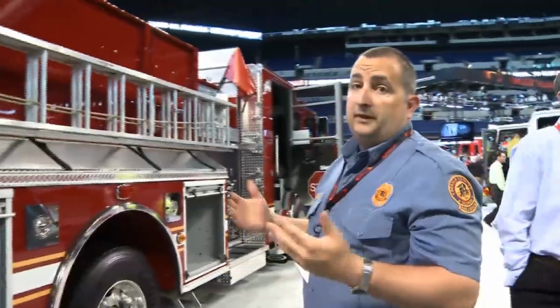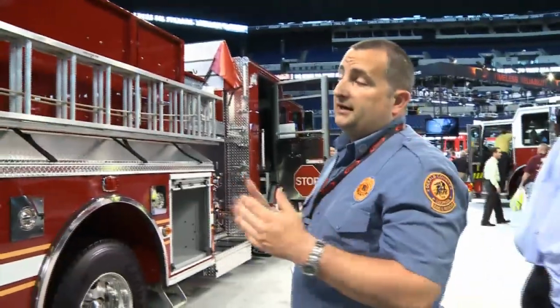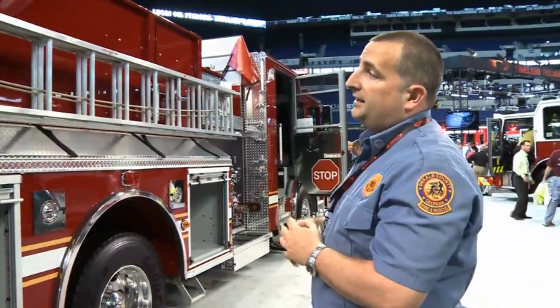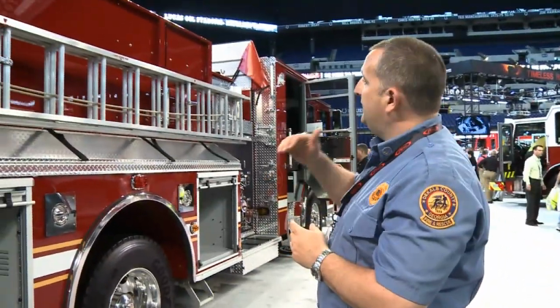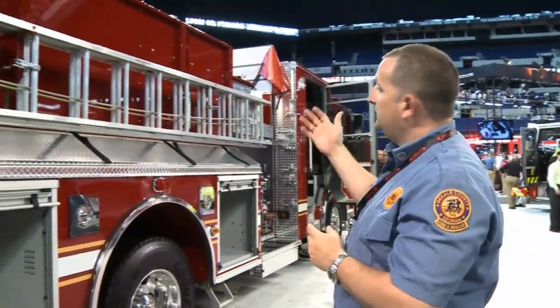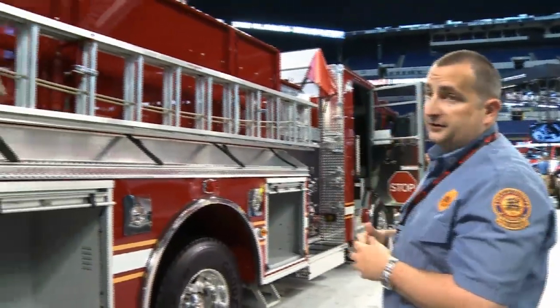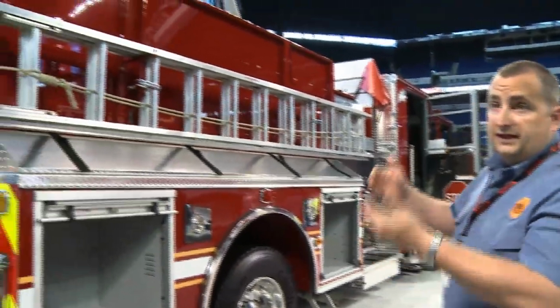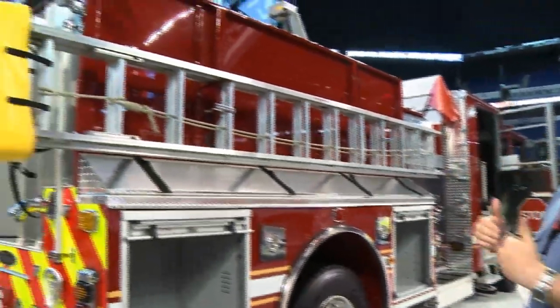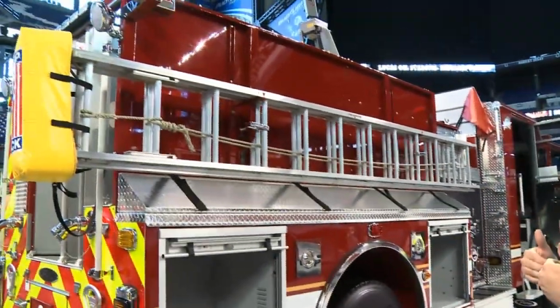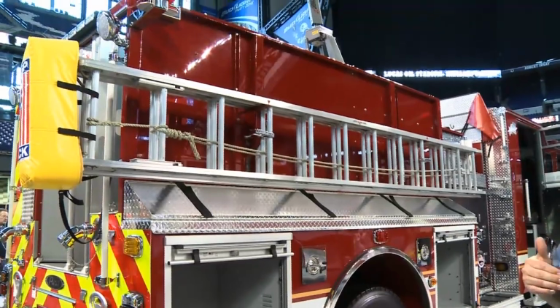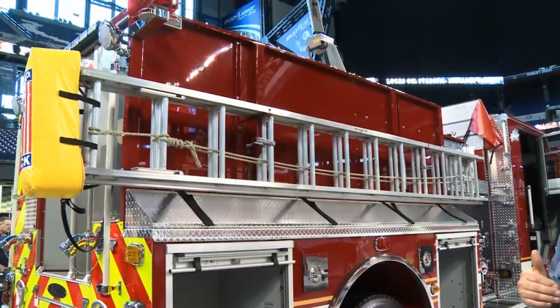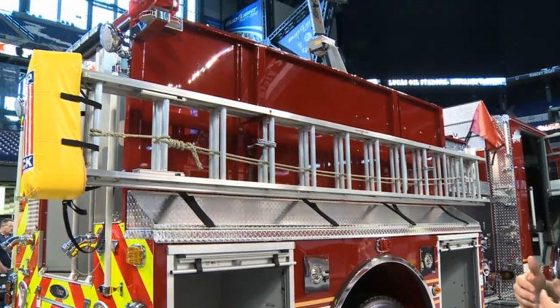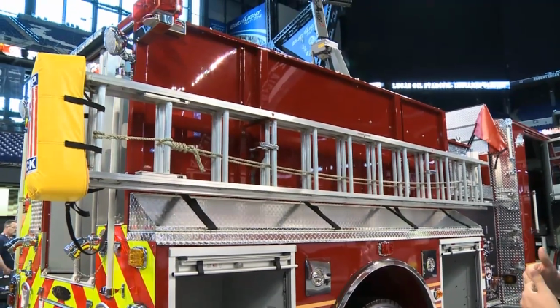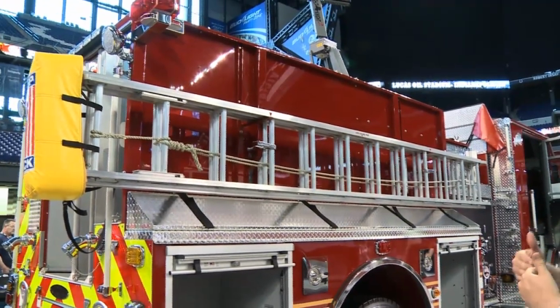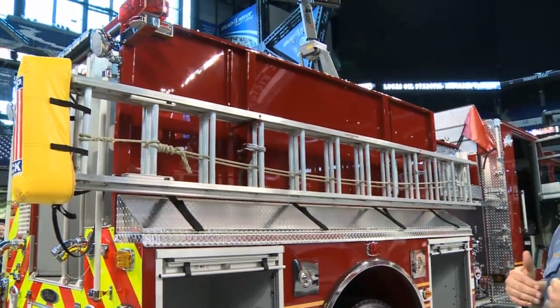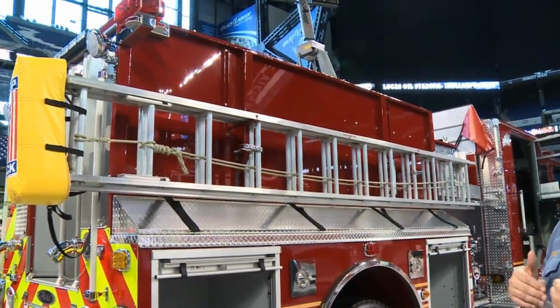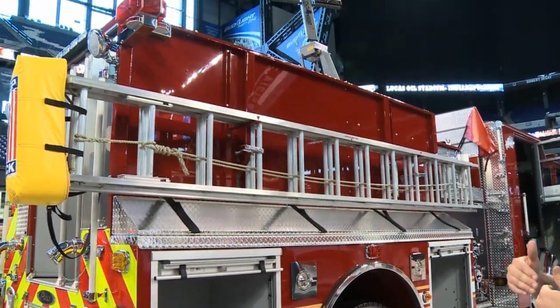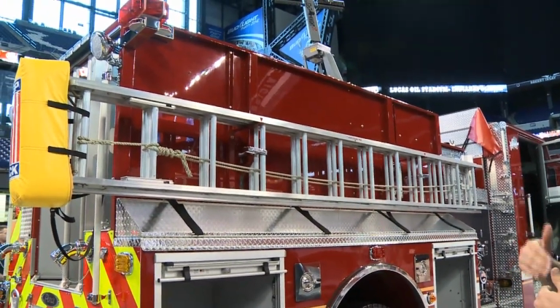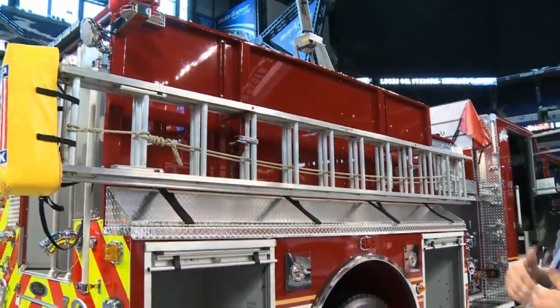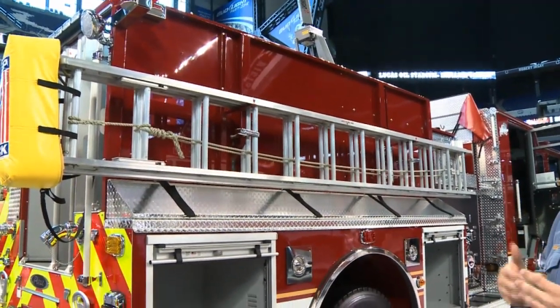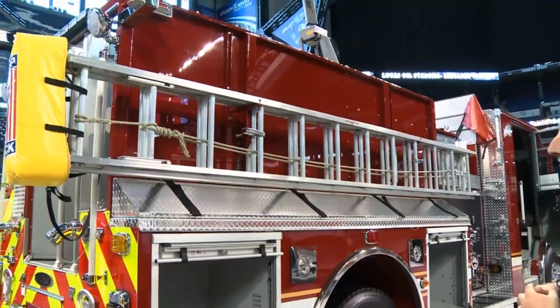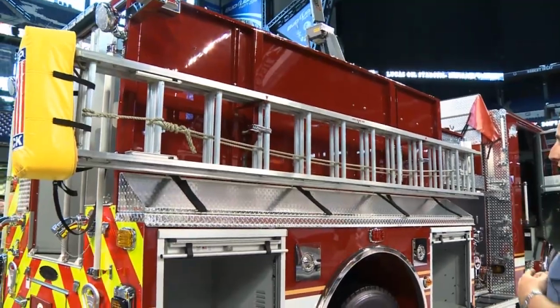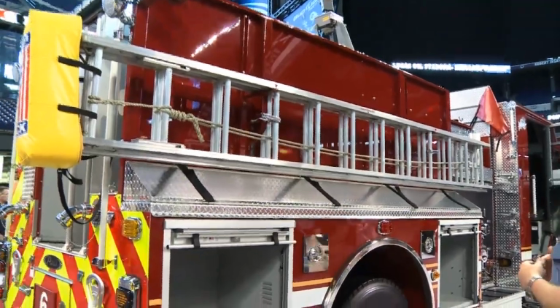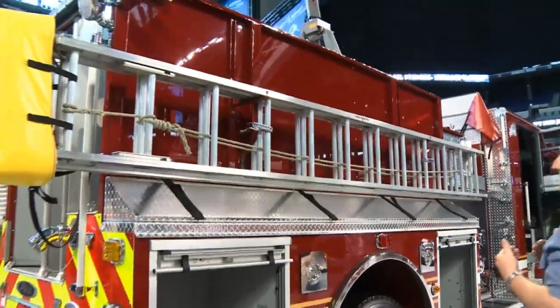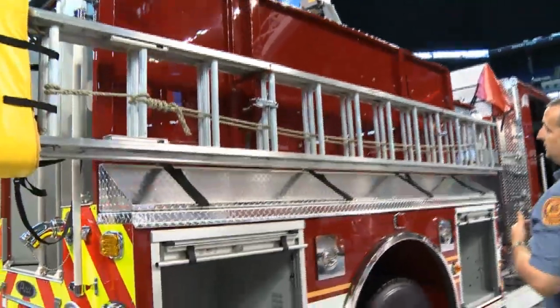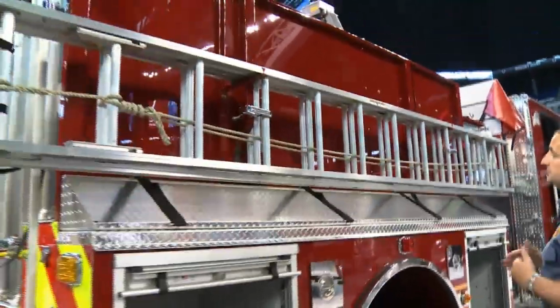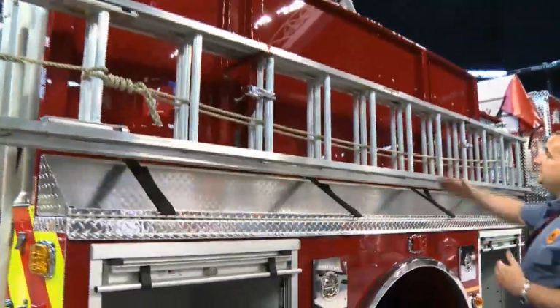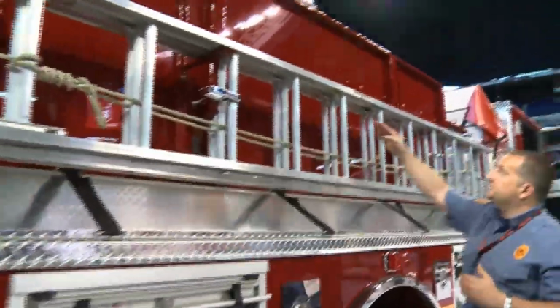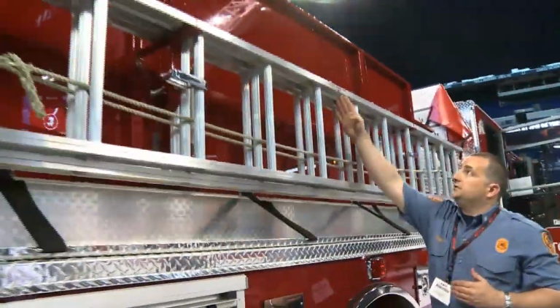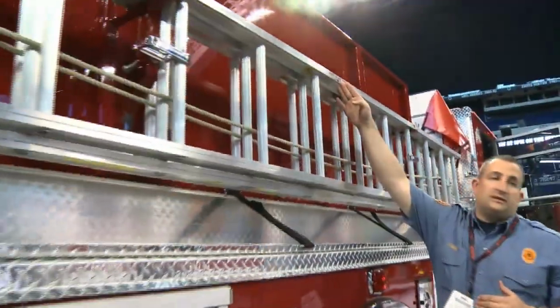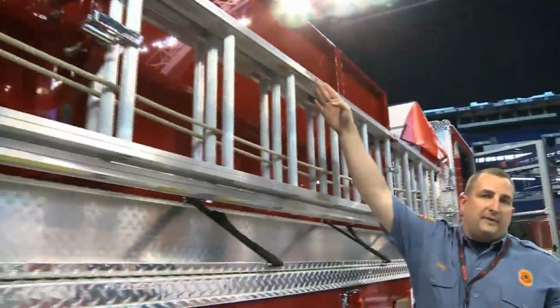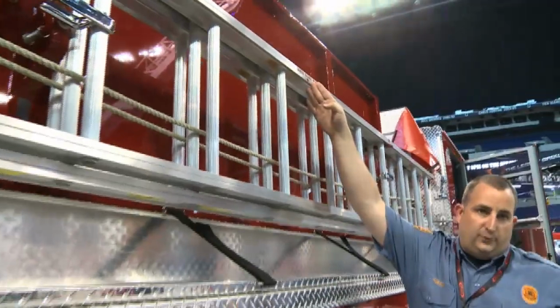On this side of the apparatus, we have our ladders. We keep the ladders outside of the truck because we train to deploy our ground ladders often on many fires. In doing so, we came up with something a little new — it's a ladder balancing point.